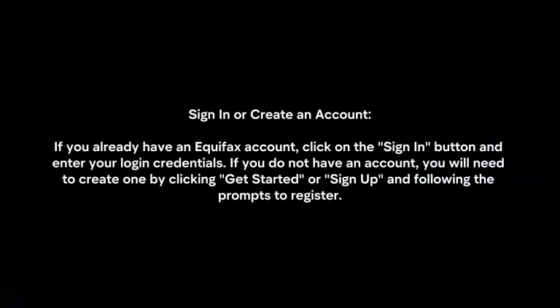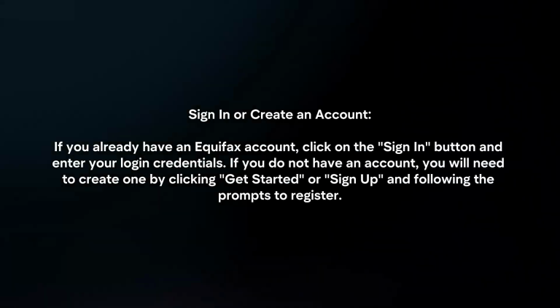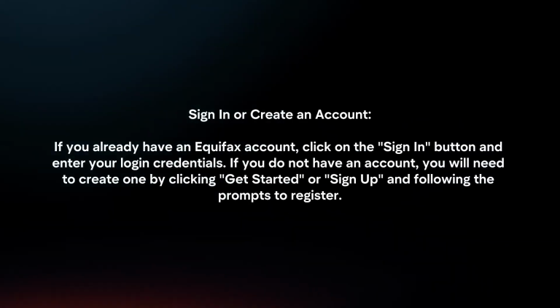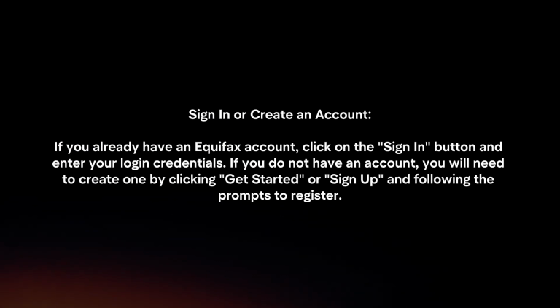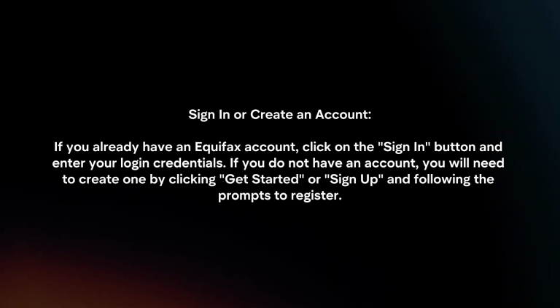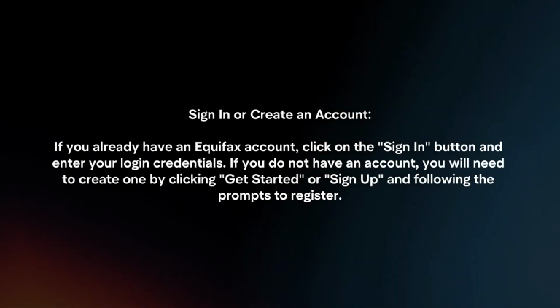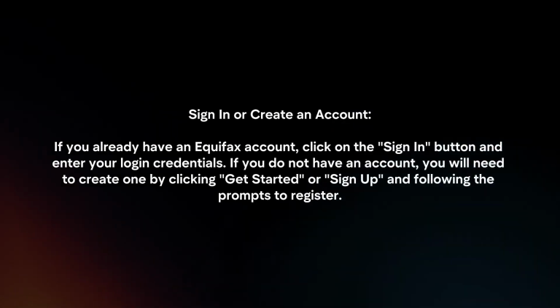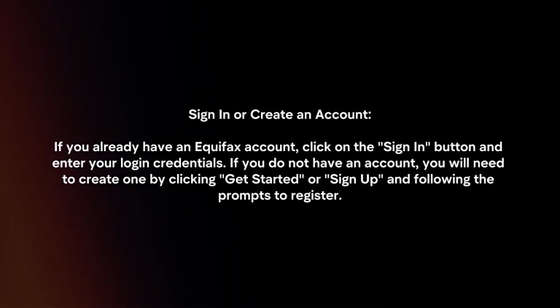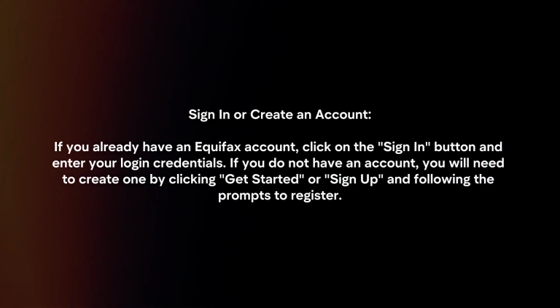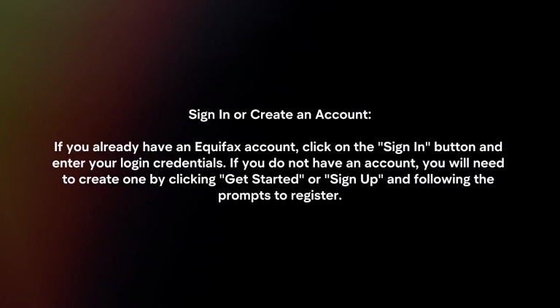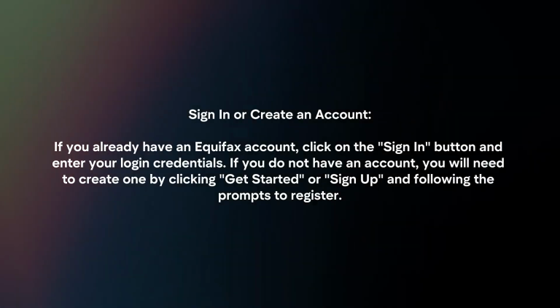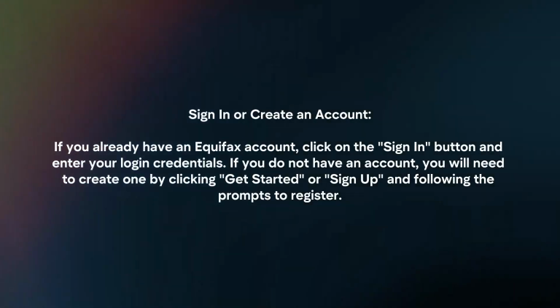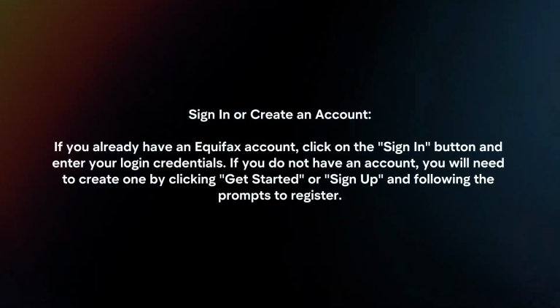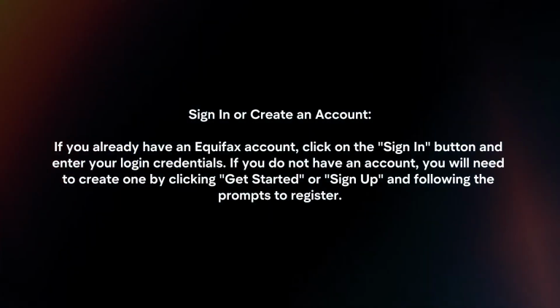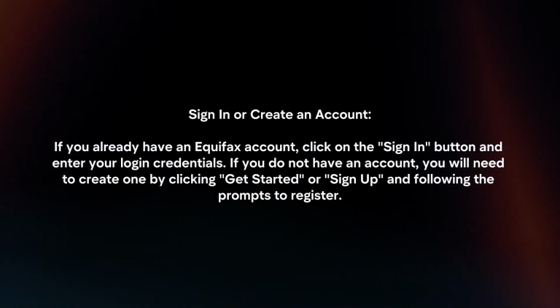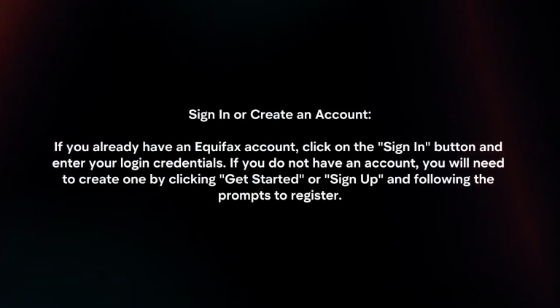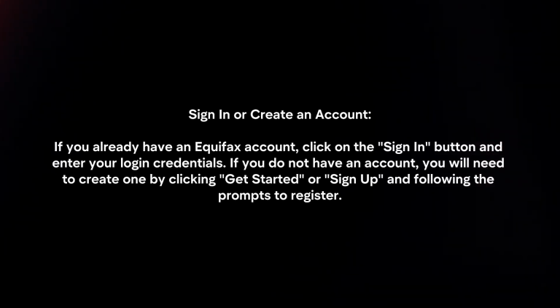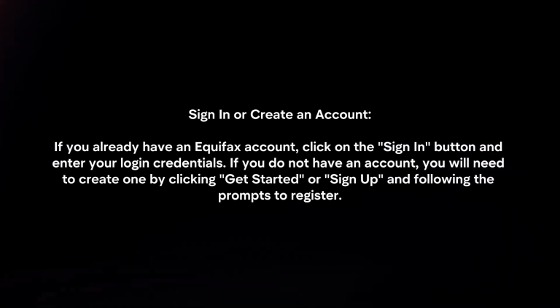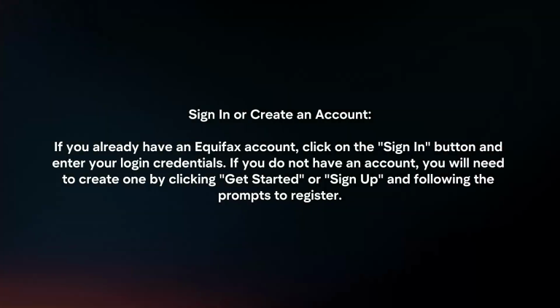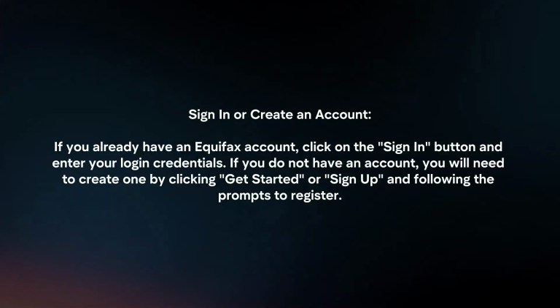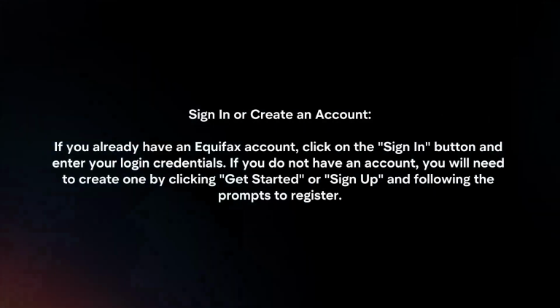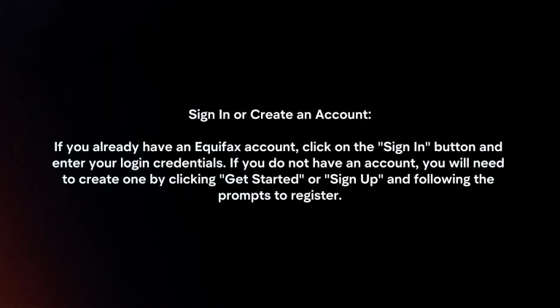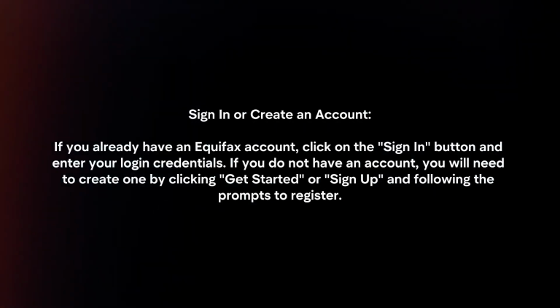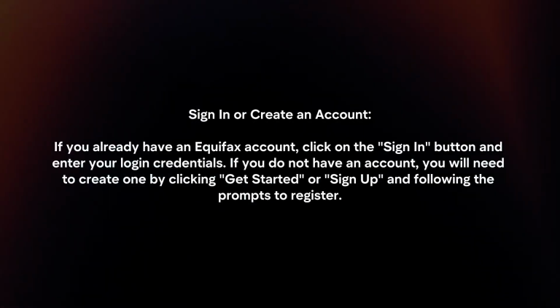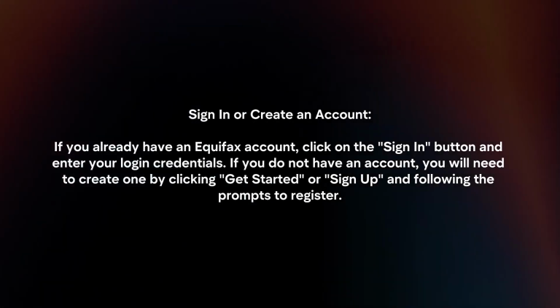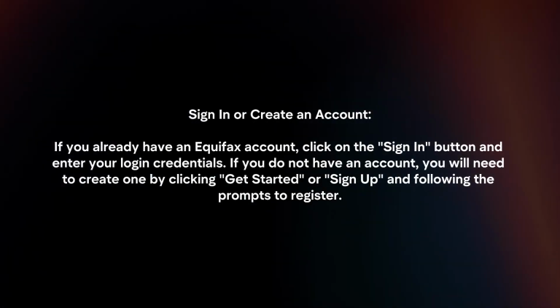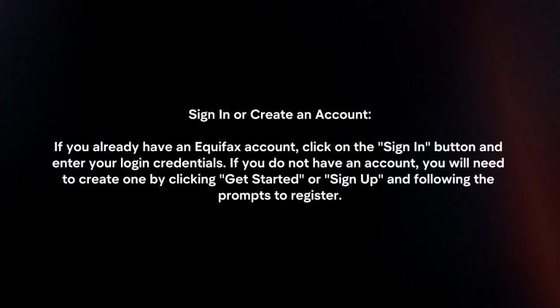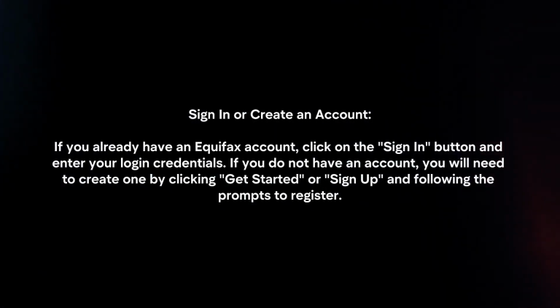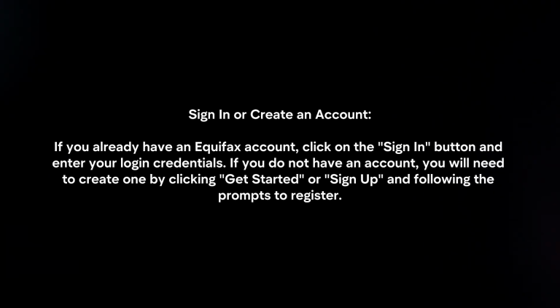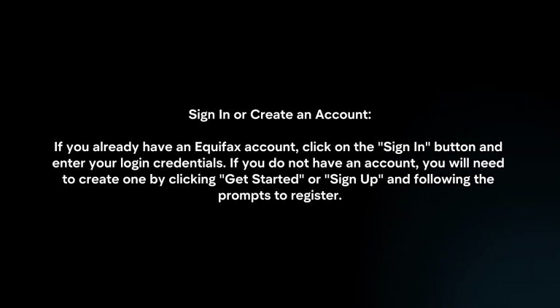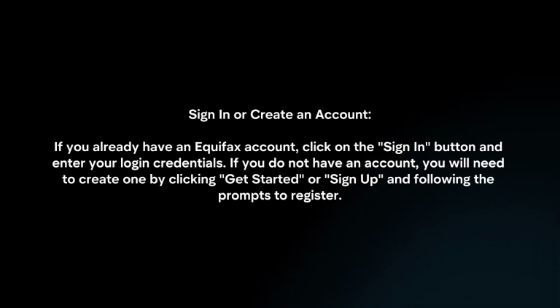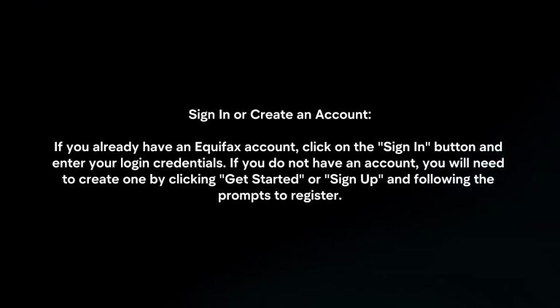Sign in or create an account. If you already have an Equifax account, click on the sign in button and enter your login credentials. If you do not have an account, you will need to create one by clicking get started or sign up and following the prompts to register.